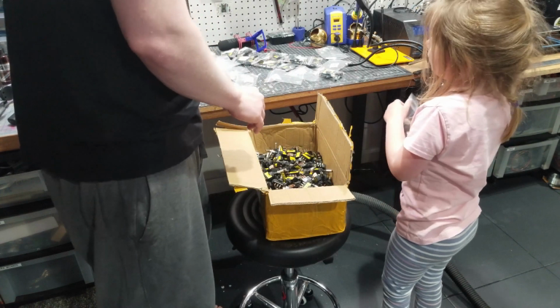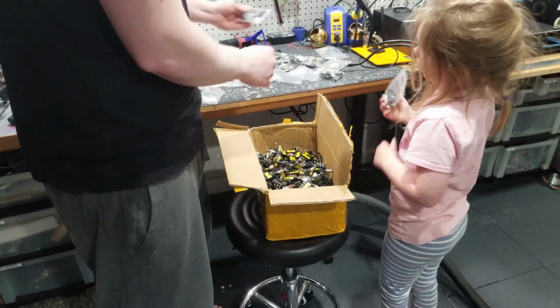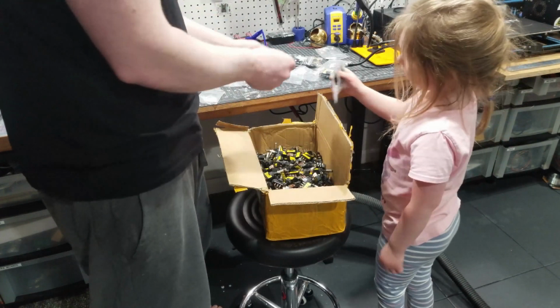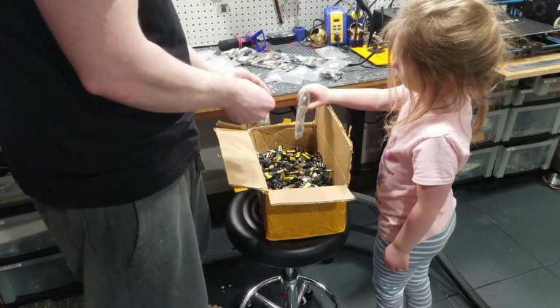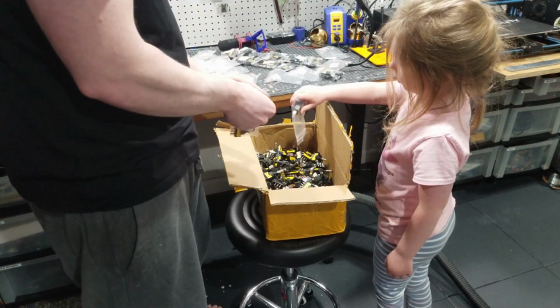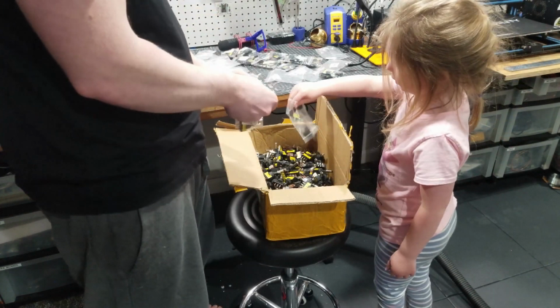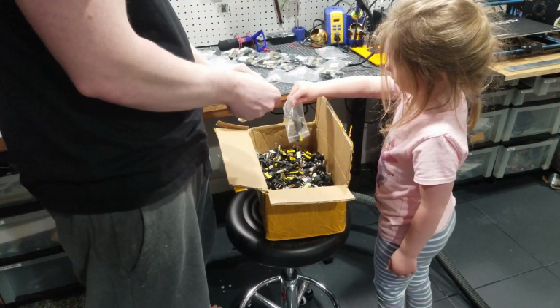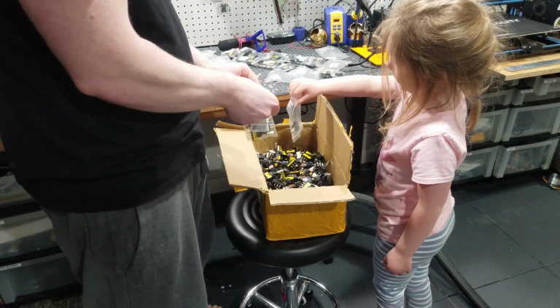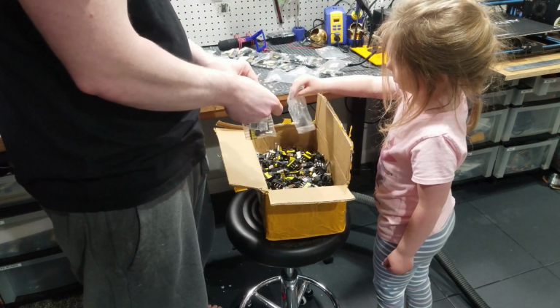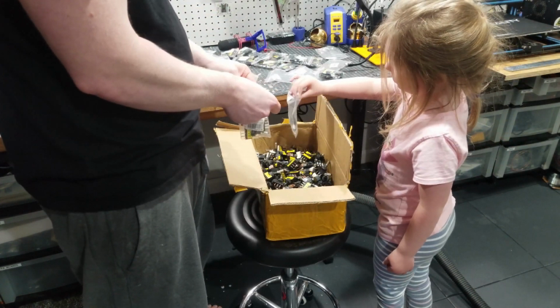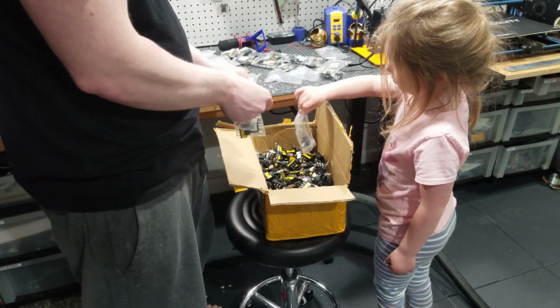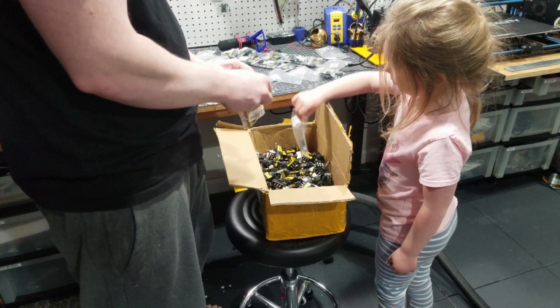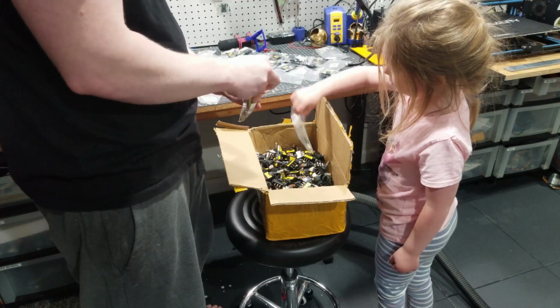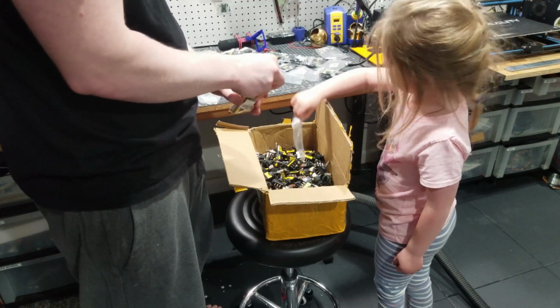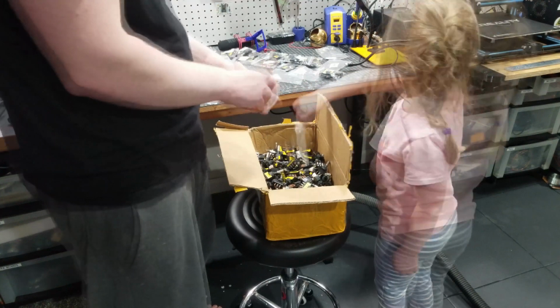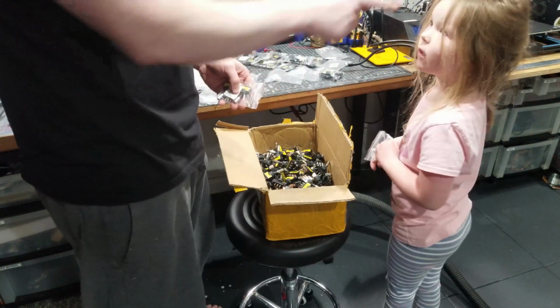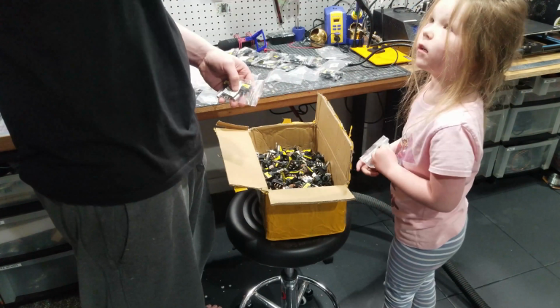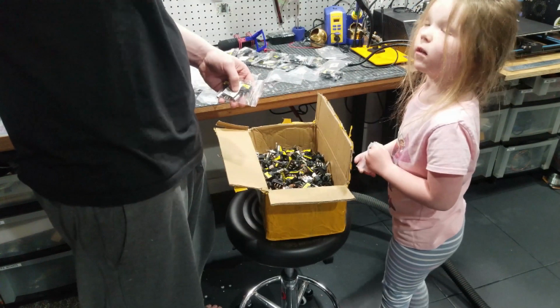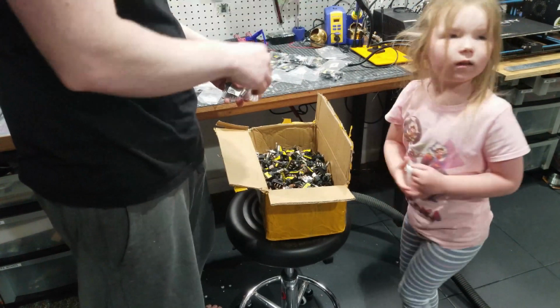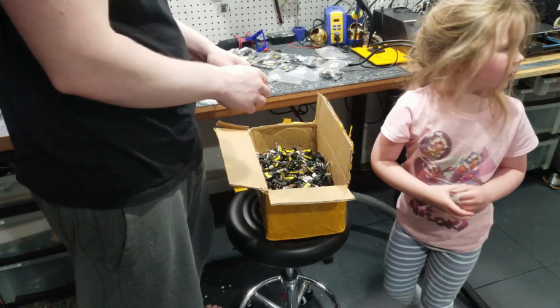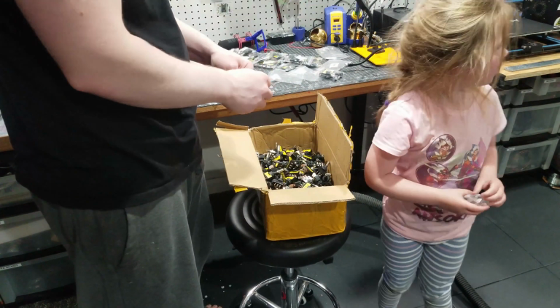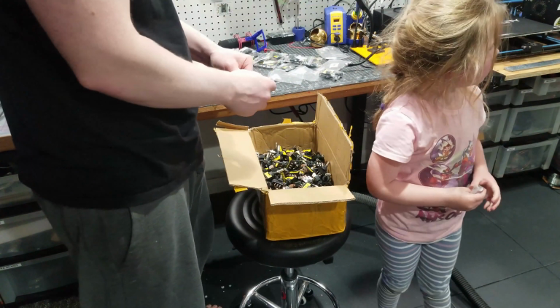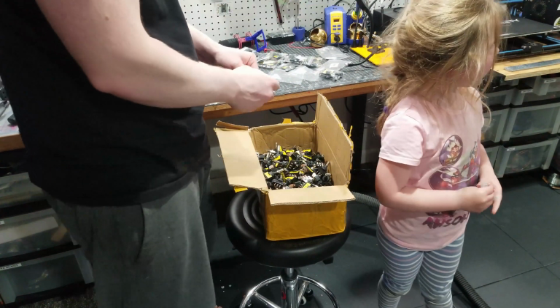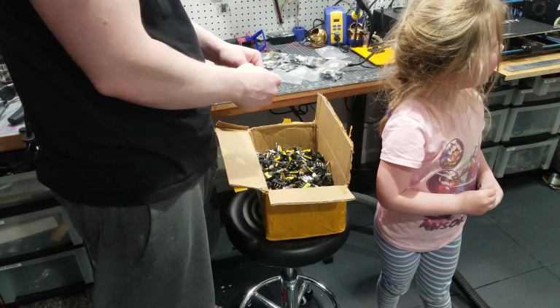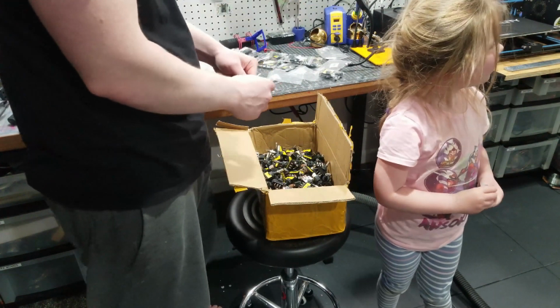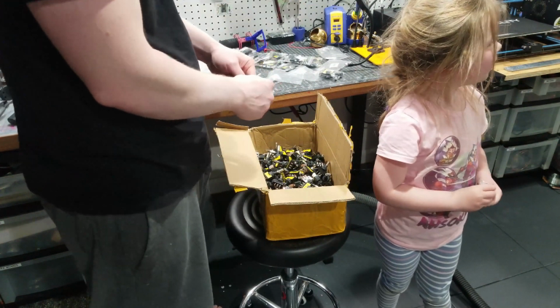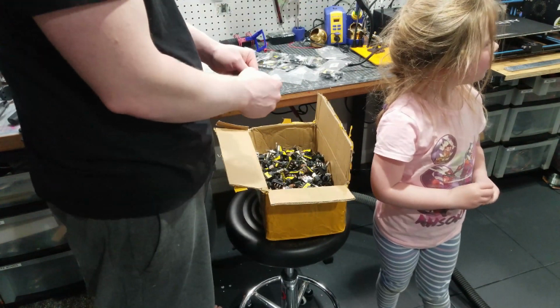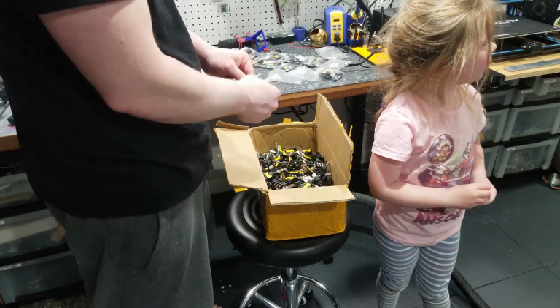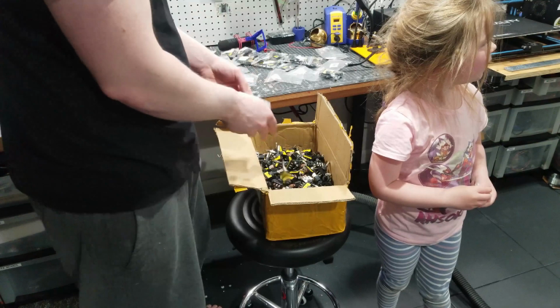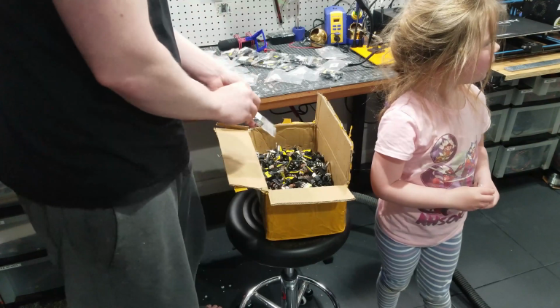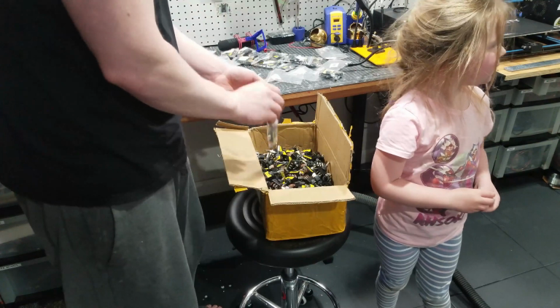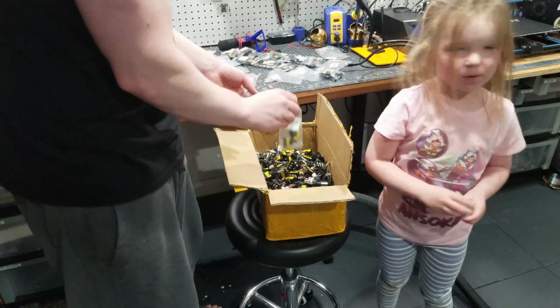What are you going to do with all of these, Daddy? See that black board over there? Over there. Yeah. I'm going to put them all in those holes.